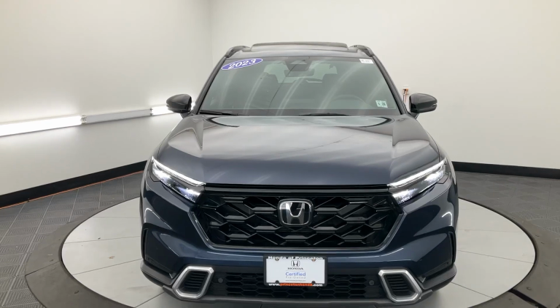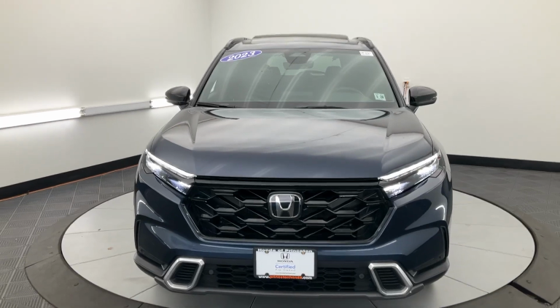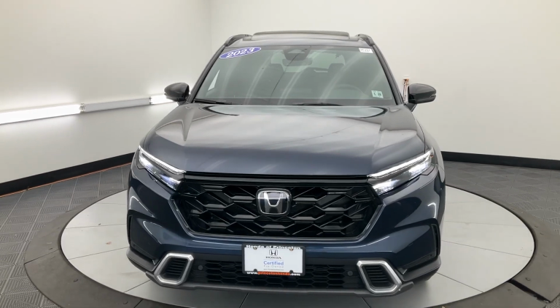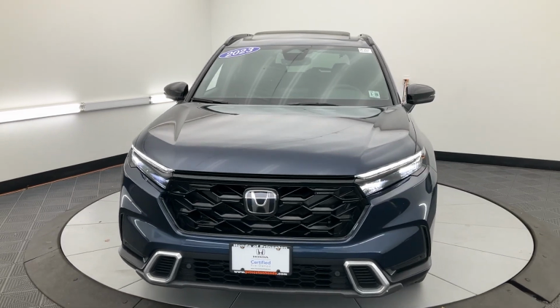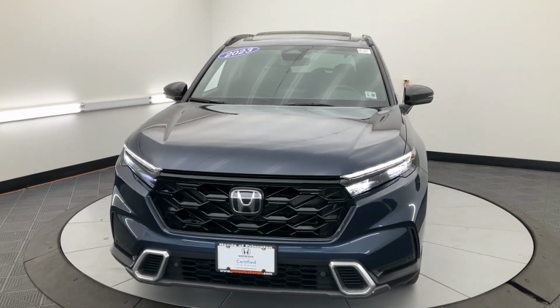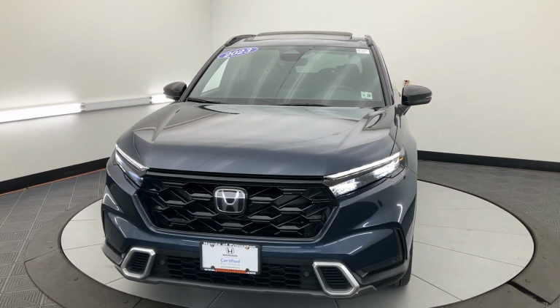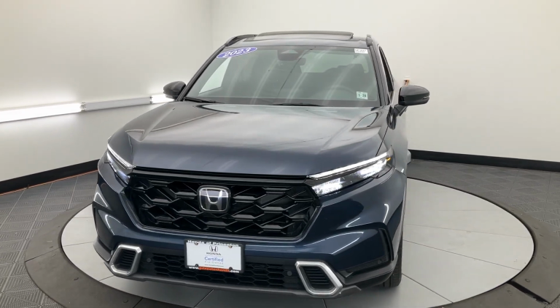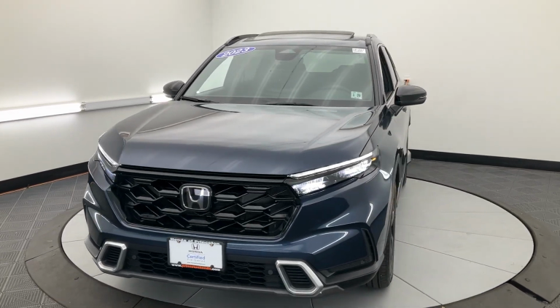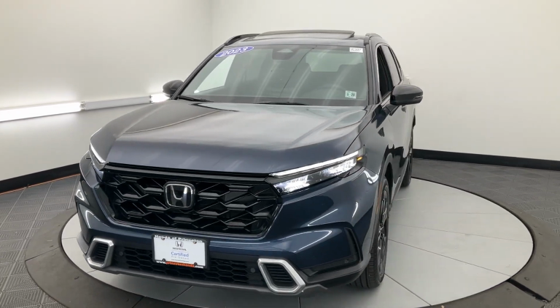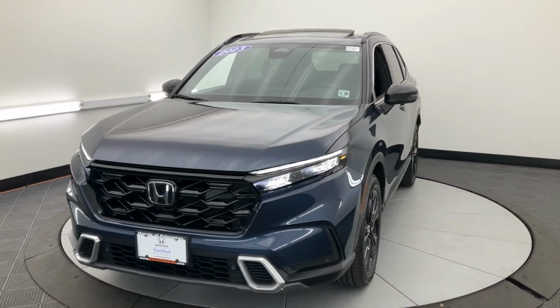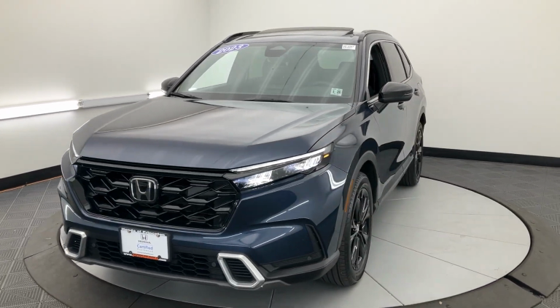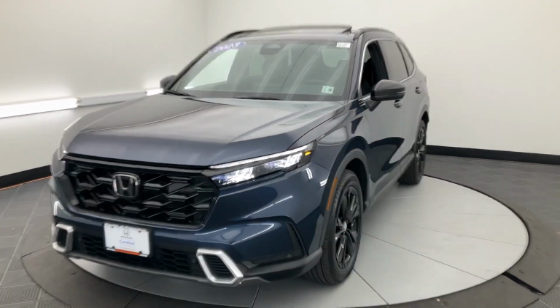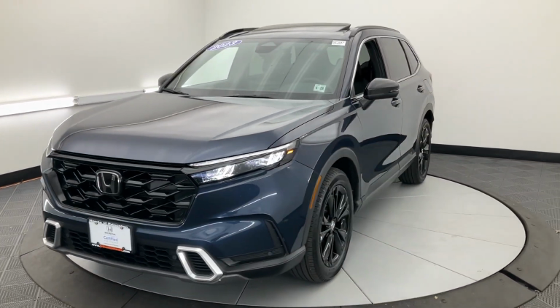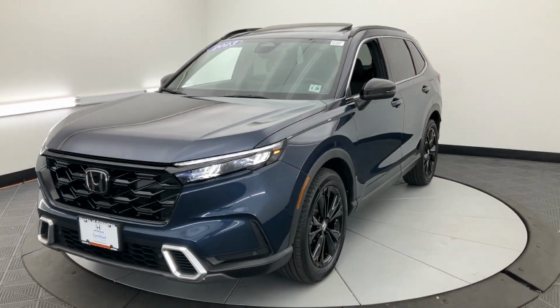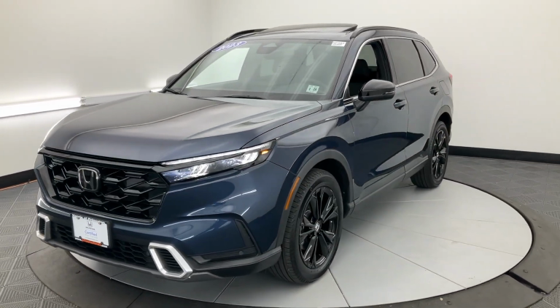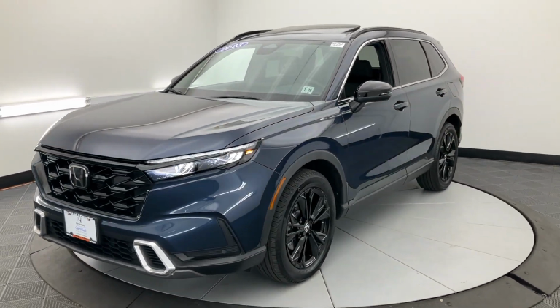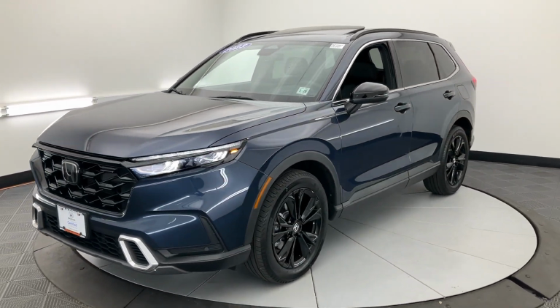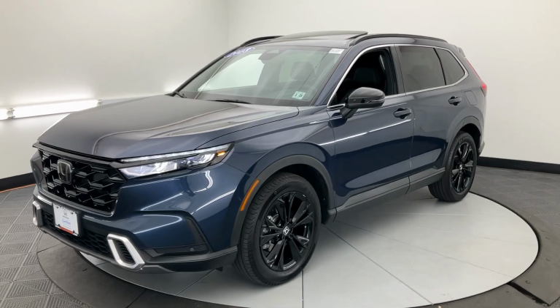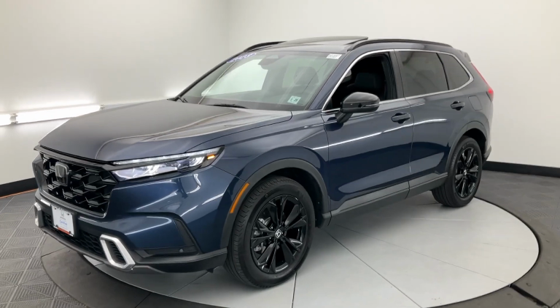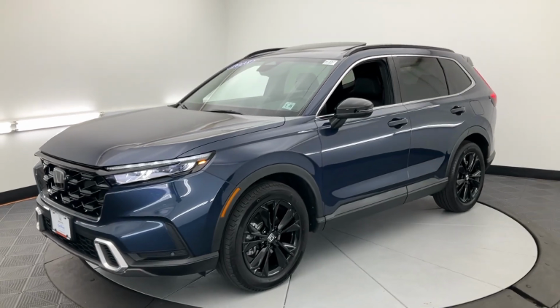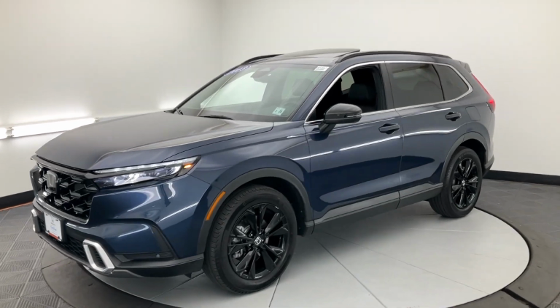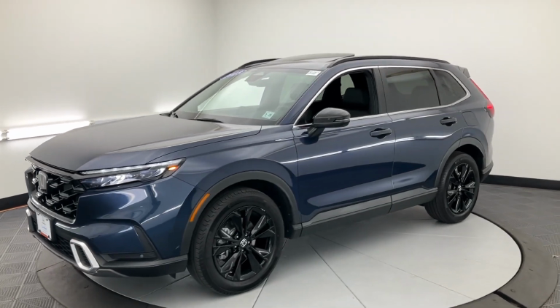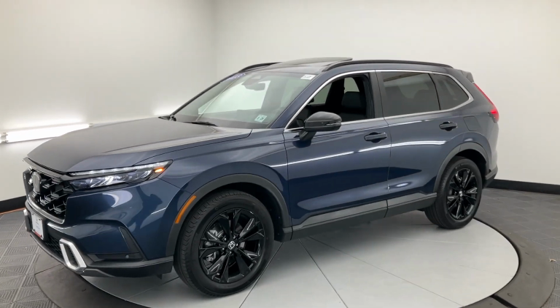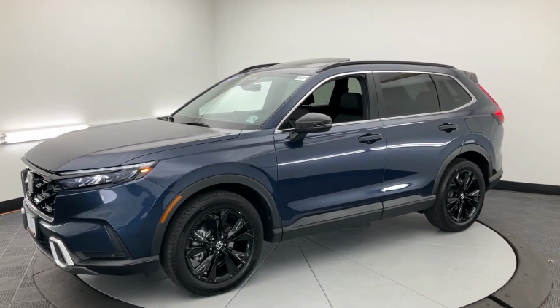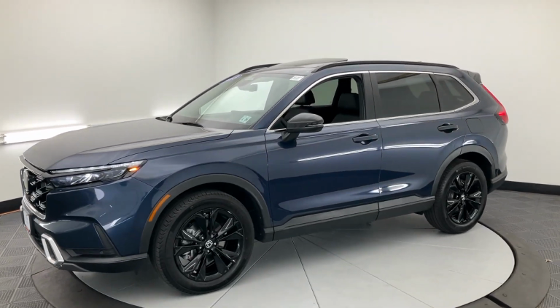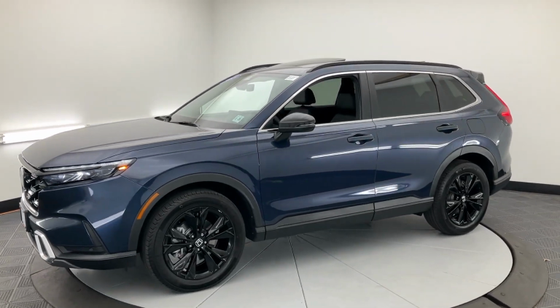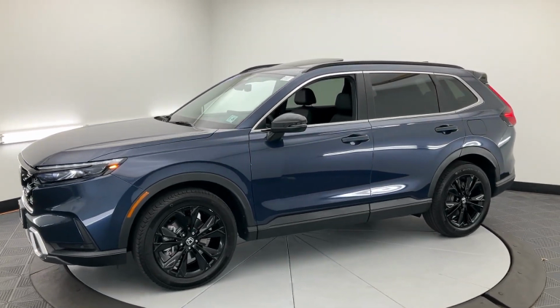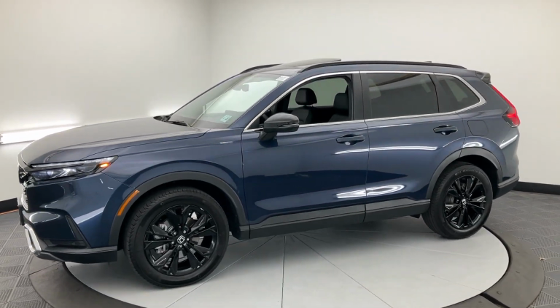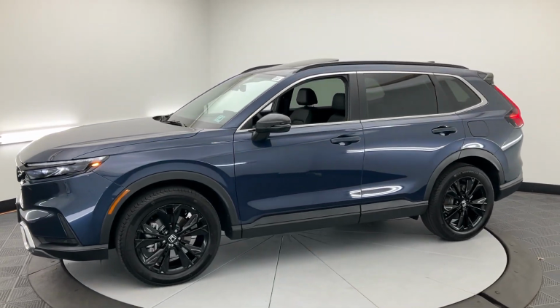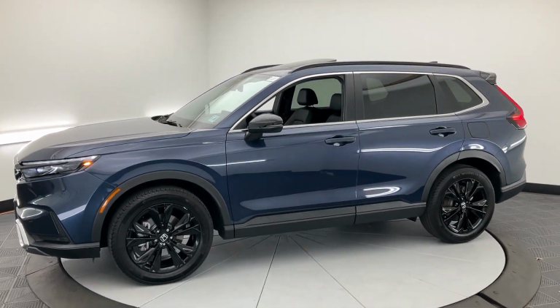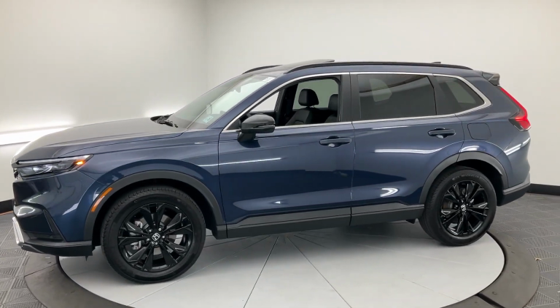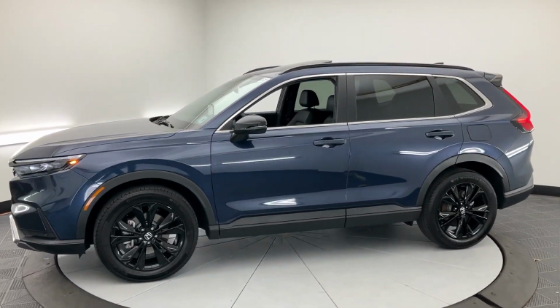Hop into the 2023 Honda CR-V Hybrid. With less than 20,000 miles on the odometer, this vehicle provides excellent value.